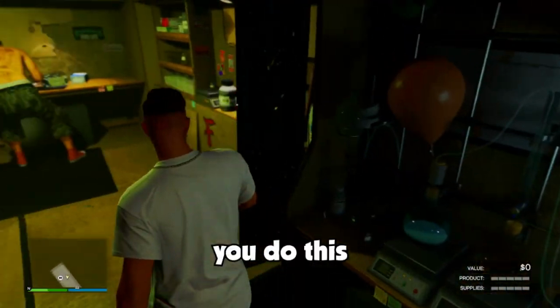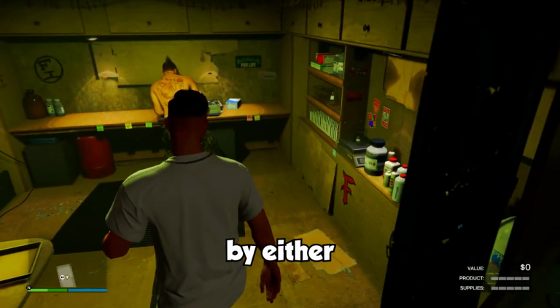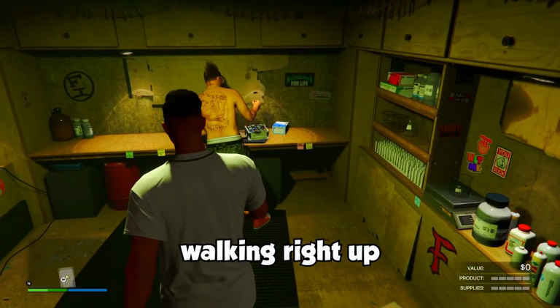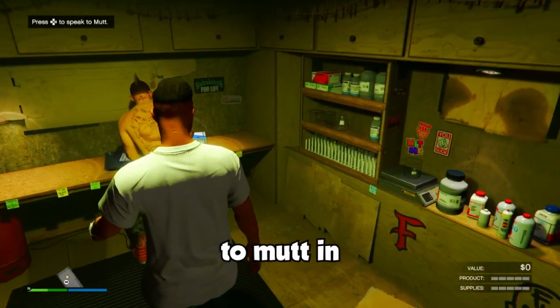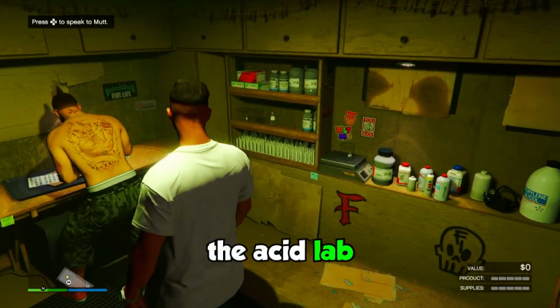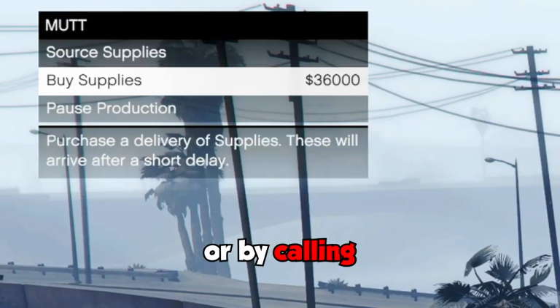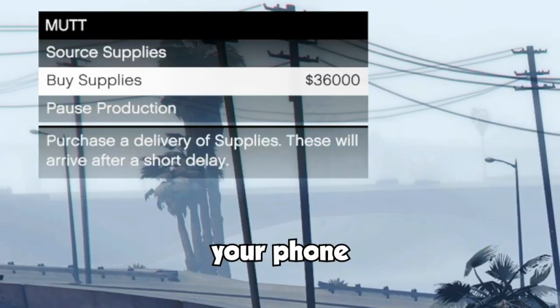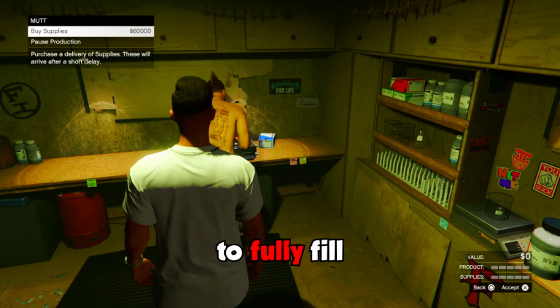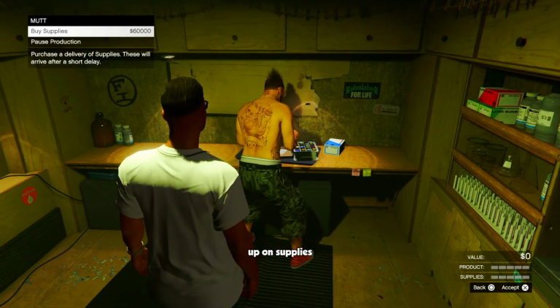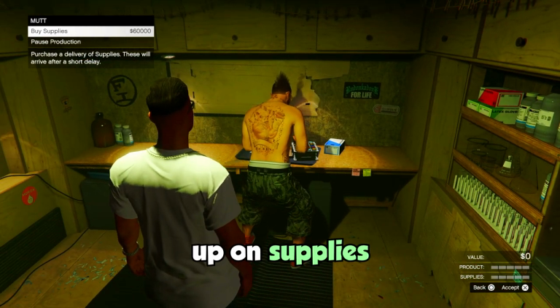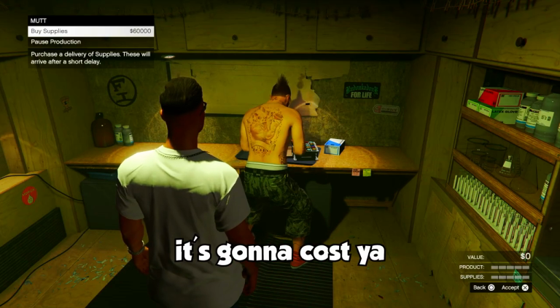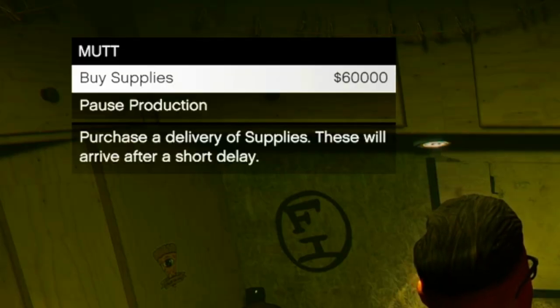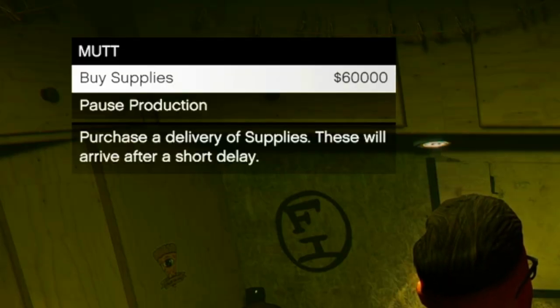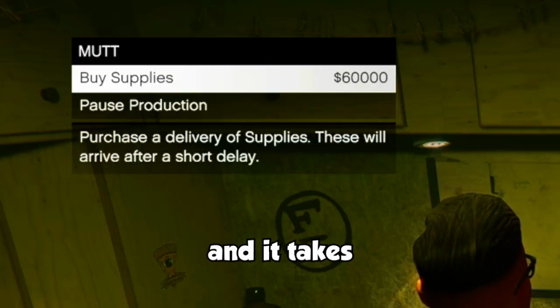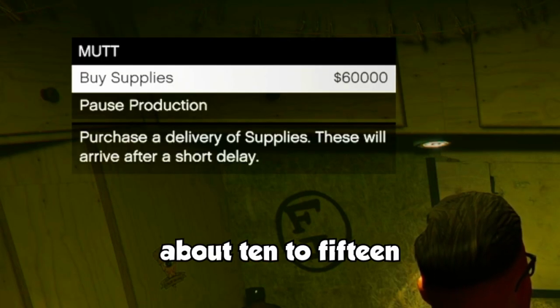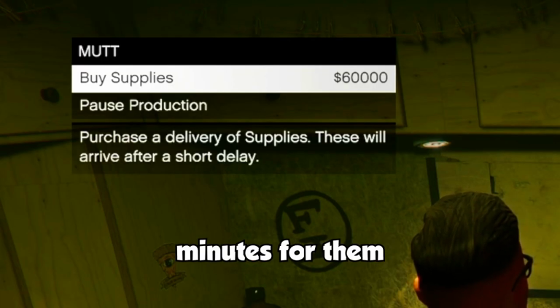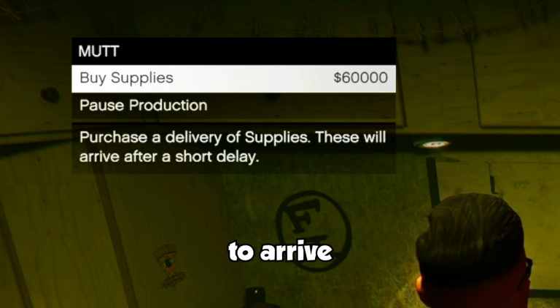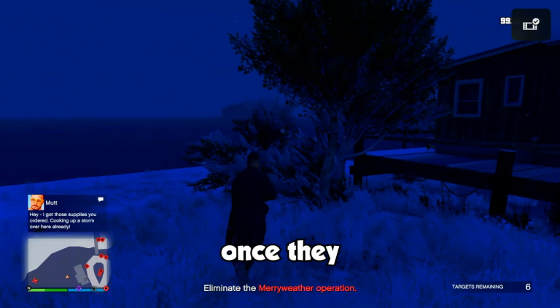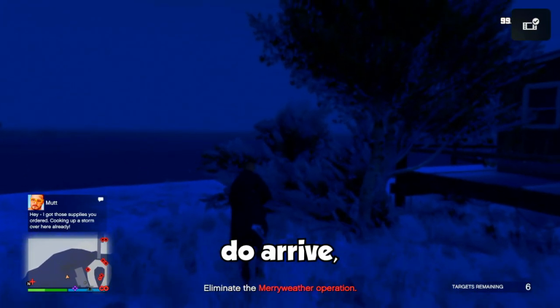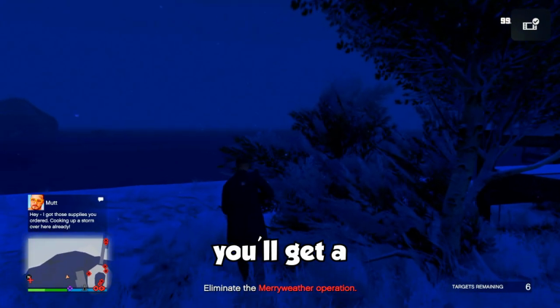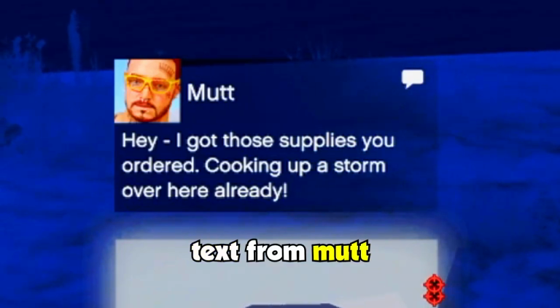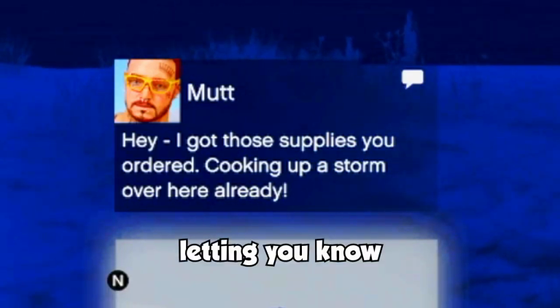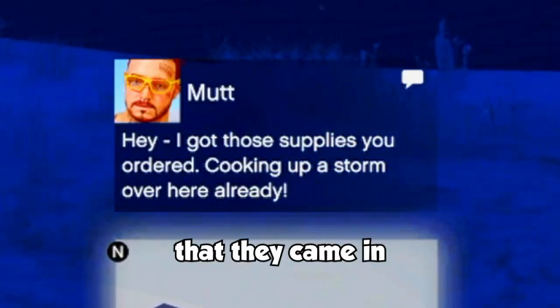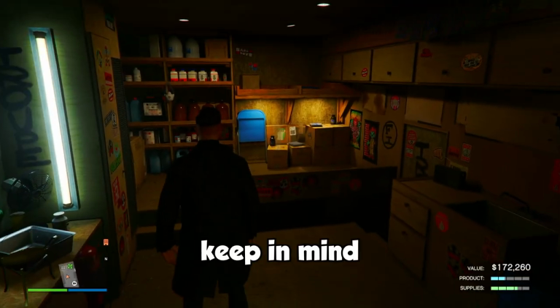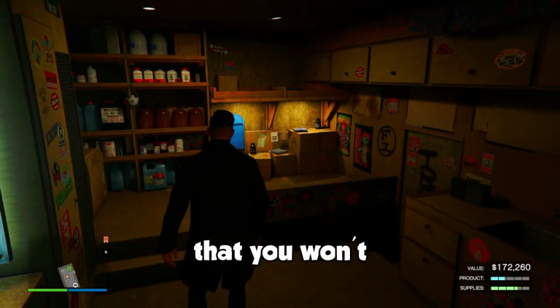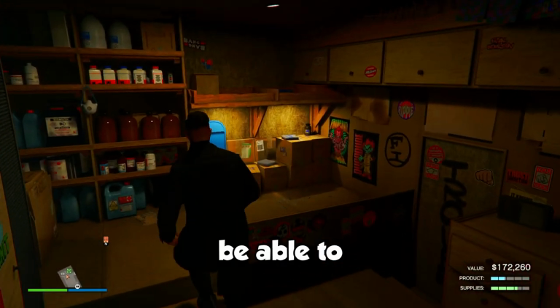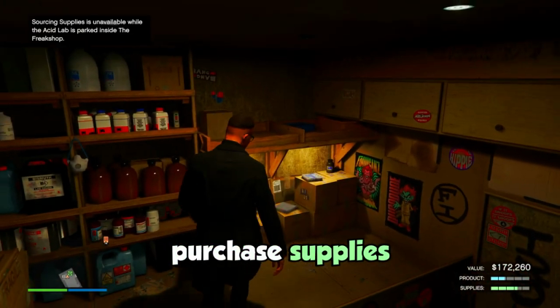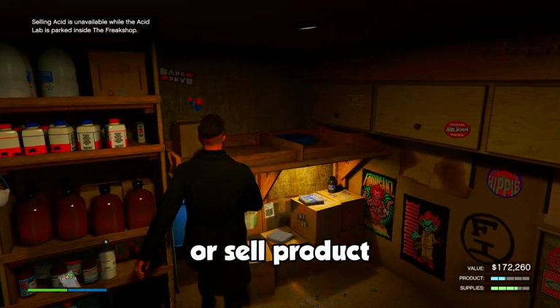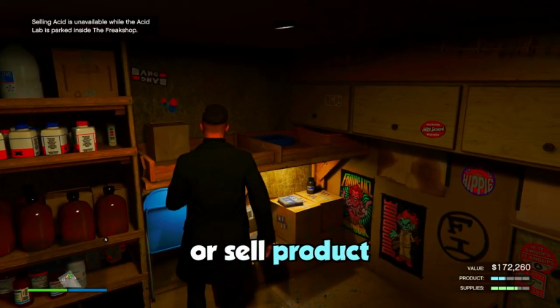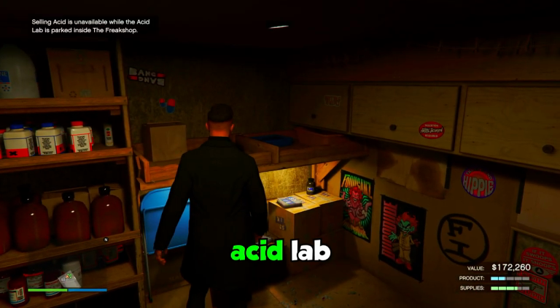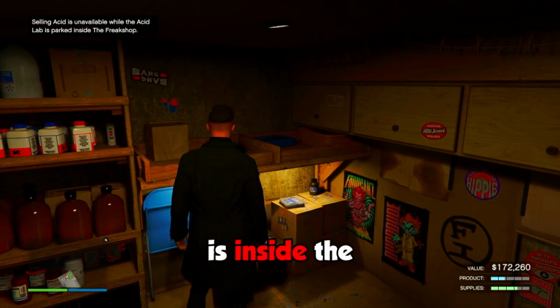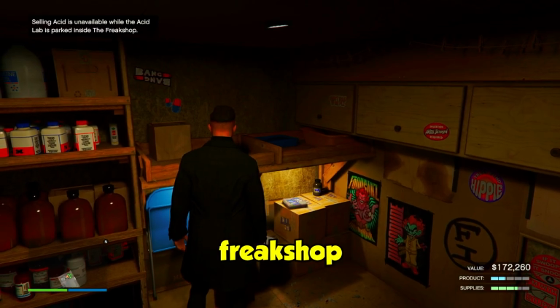You do this by either walking right up to Mutt in the Acid Lab or by calling them on your phone. To fully fill up on supplies, it's going to cost you $60,000 and it takes about 10 to 15 minutes for them to arrive. Once they do arrive, you'll get a call from Mutt letting you know that they came in. Keep in mind that you won't be able to purchase supplies or sell product when the Acid Lab is inside the Freak Shop.